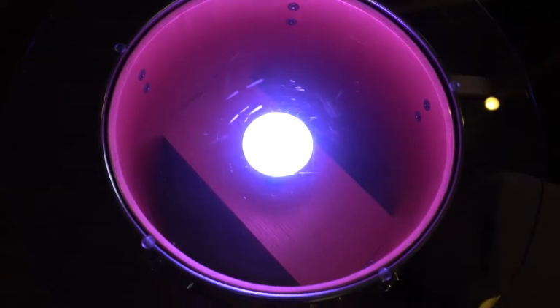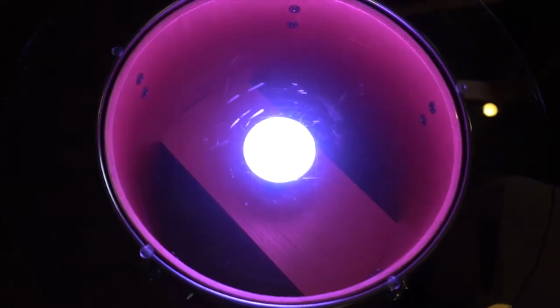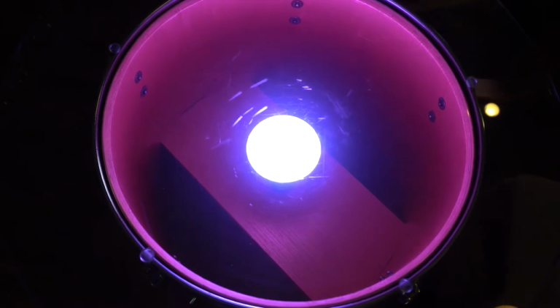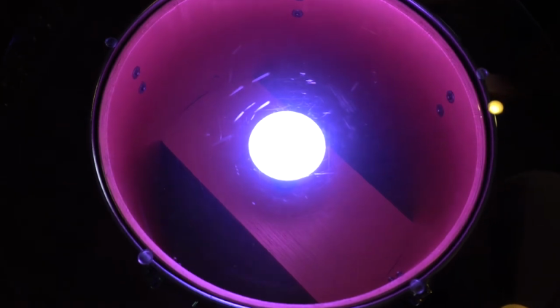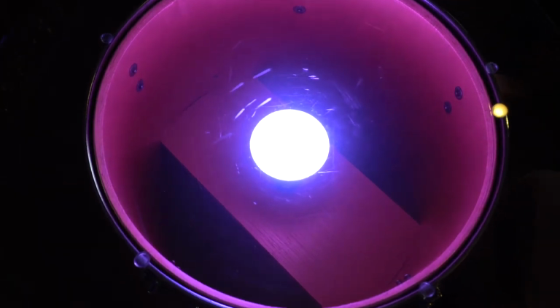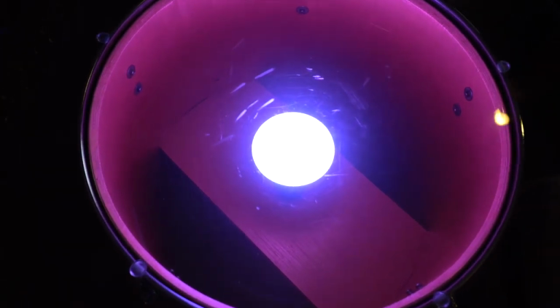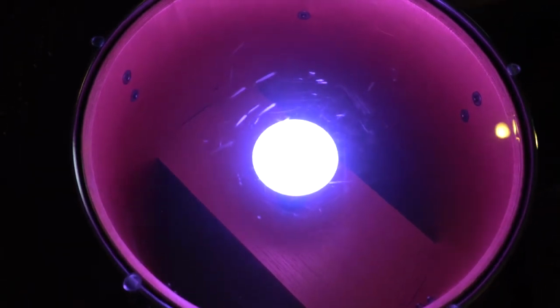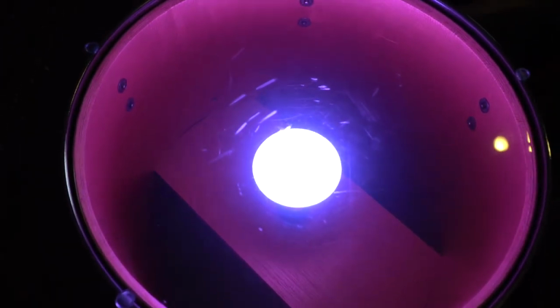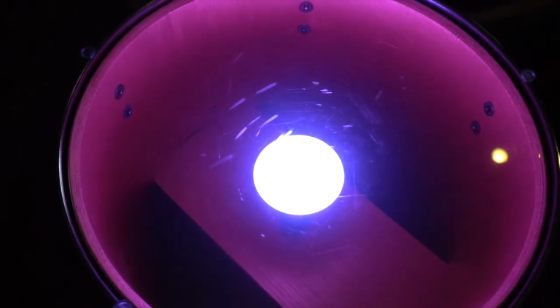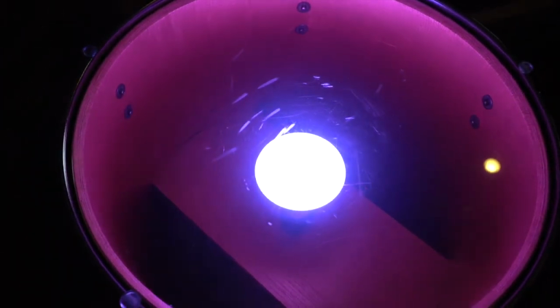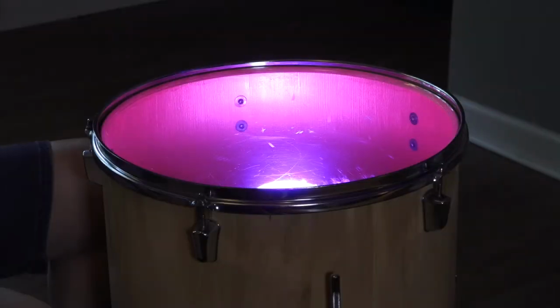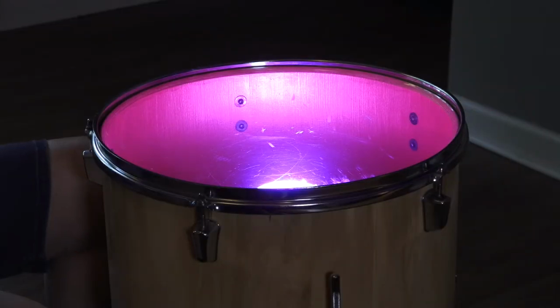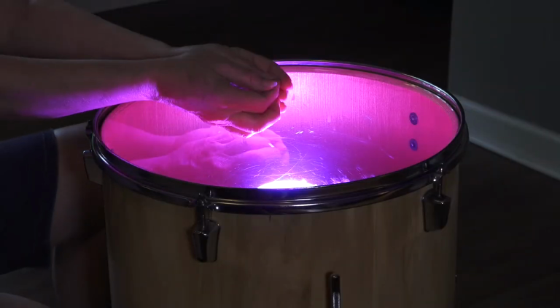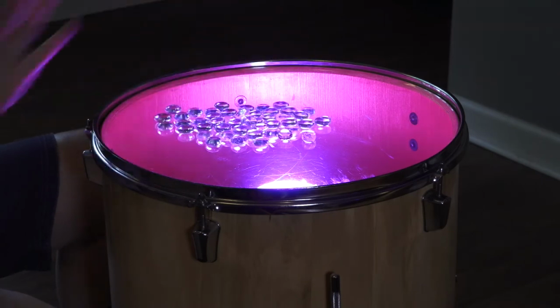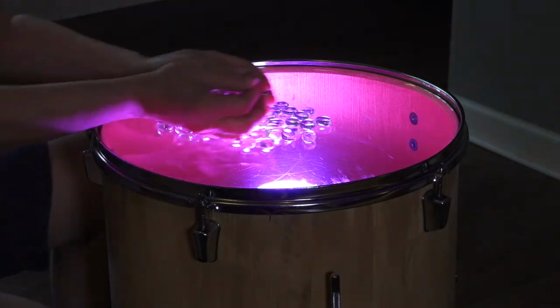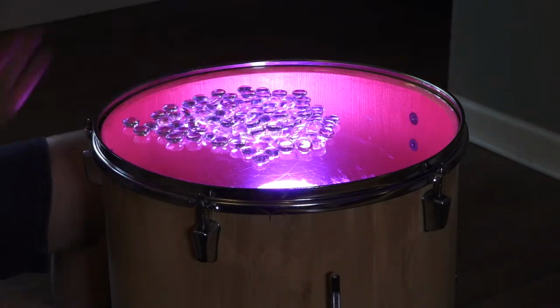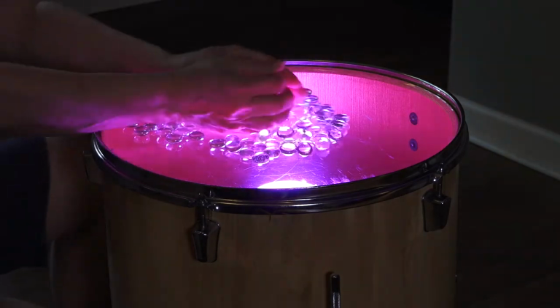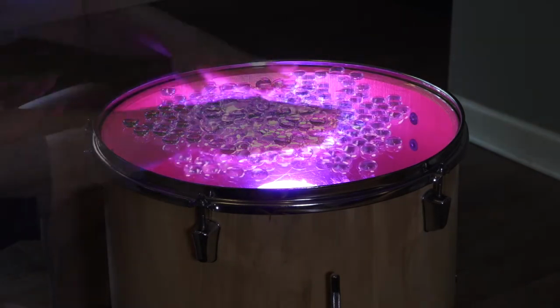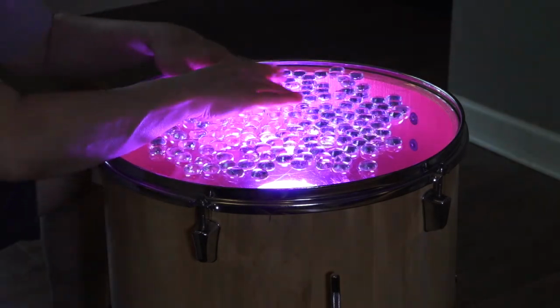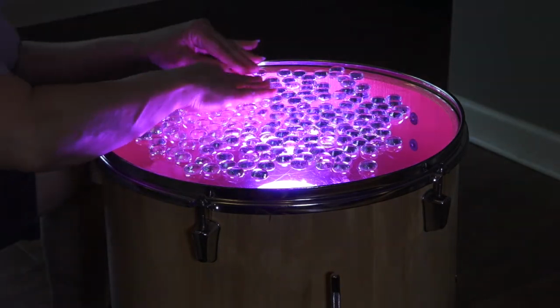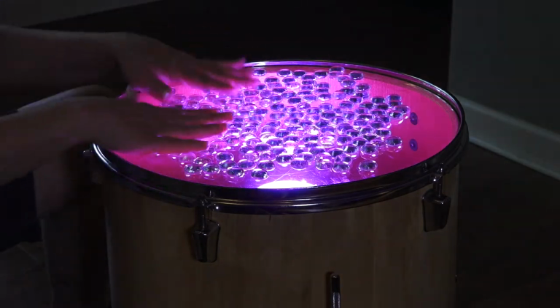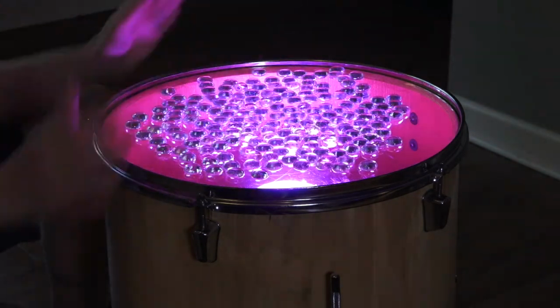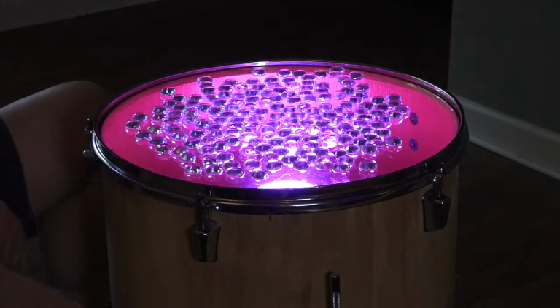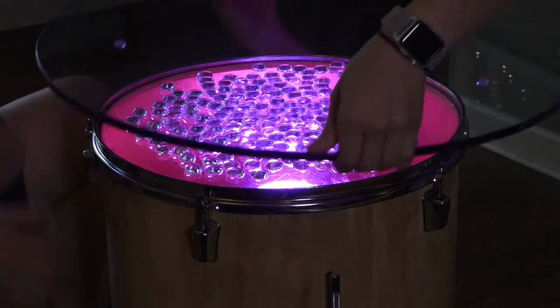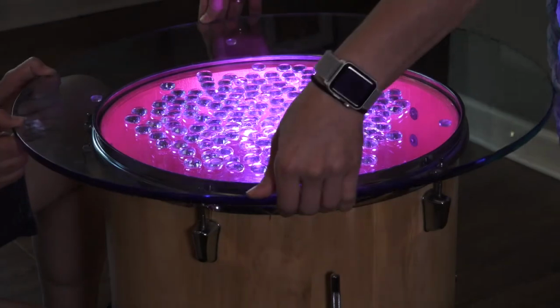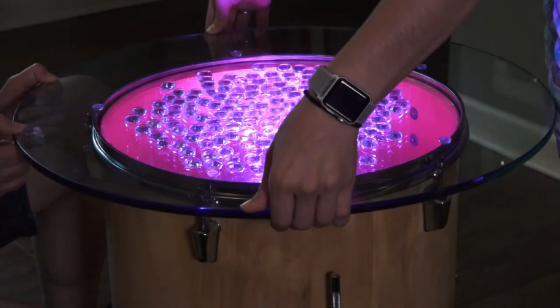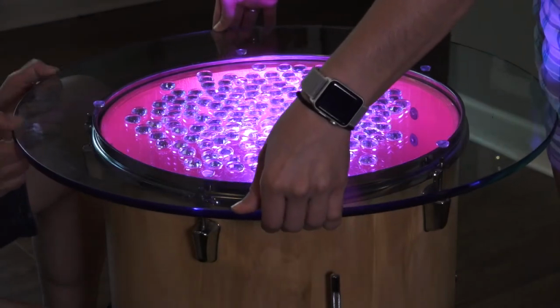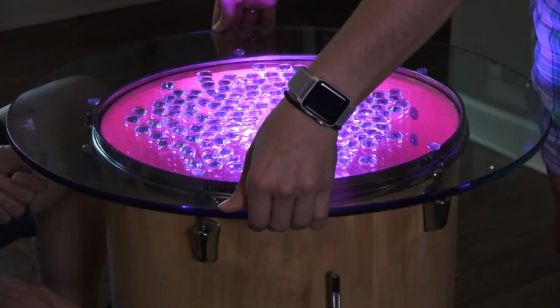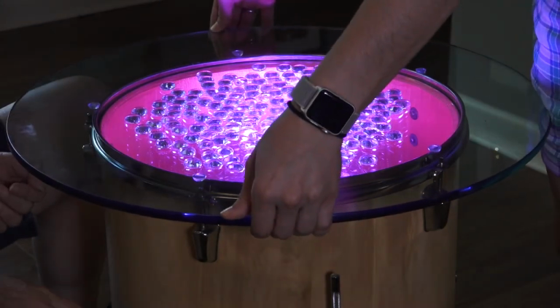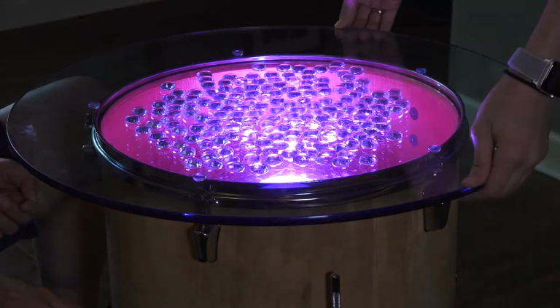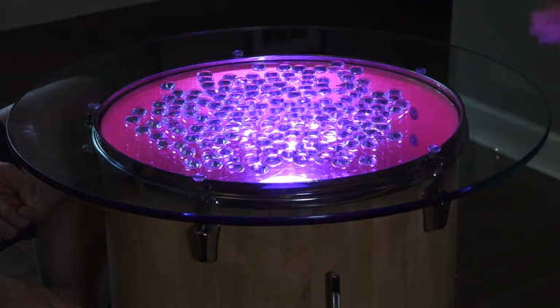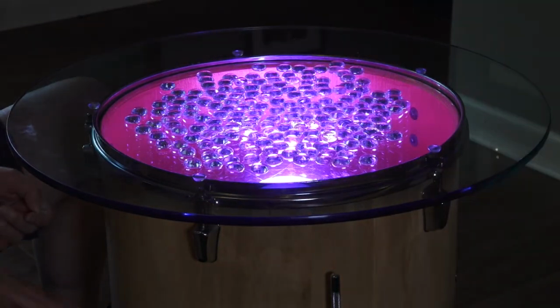Here's how it looks — you can see right through the drum. This was our original idea, but mom had a great idea to sandwich these flat marbles between the drum head and the glass. They fit perfectly and with the glass on top they have a really cool look.